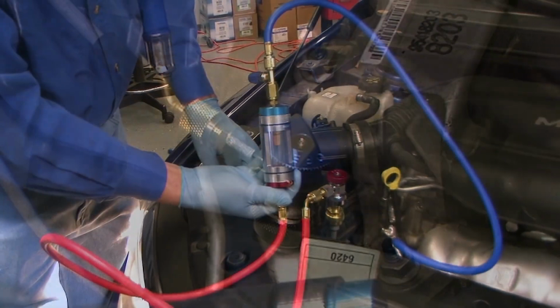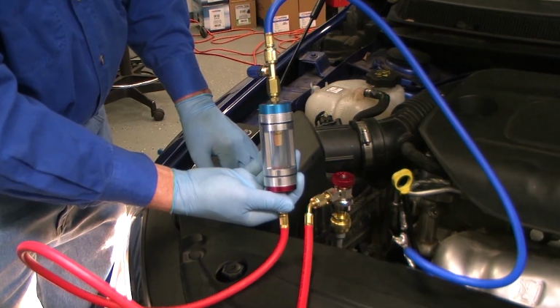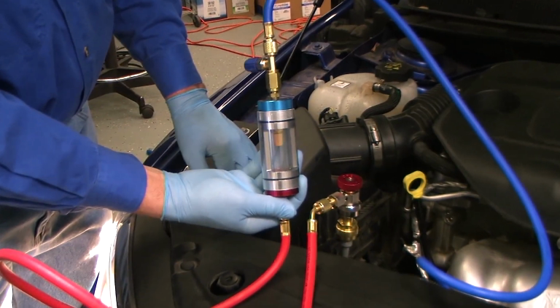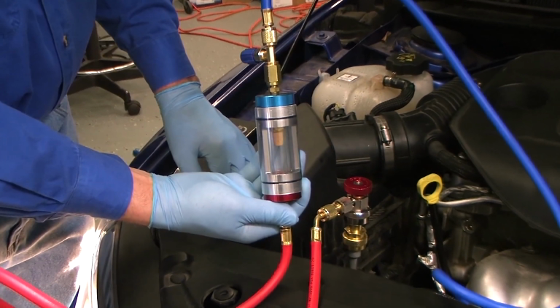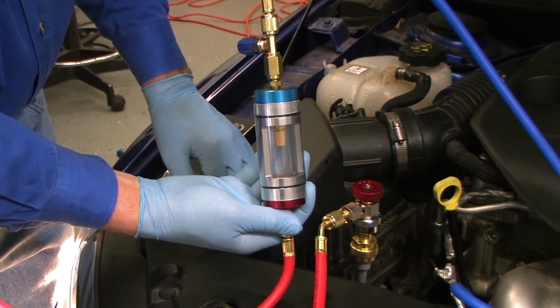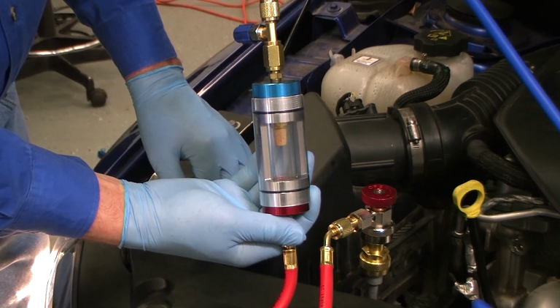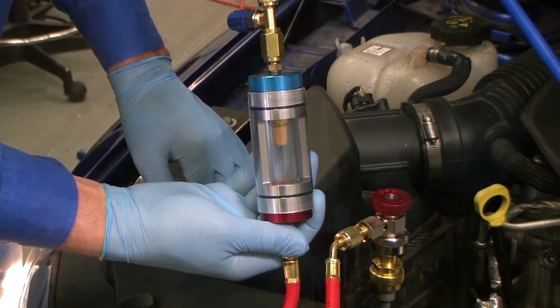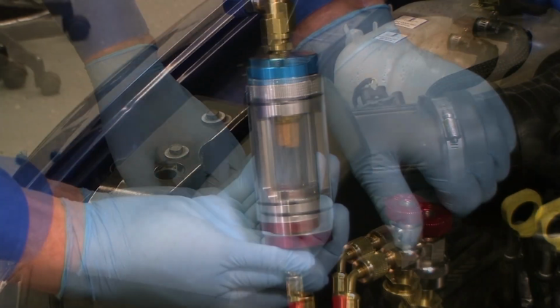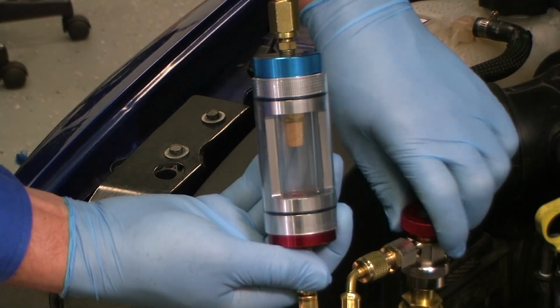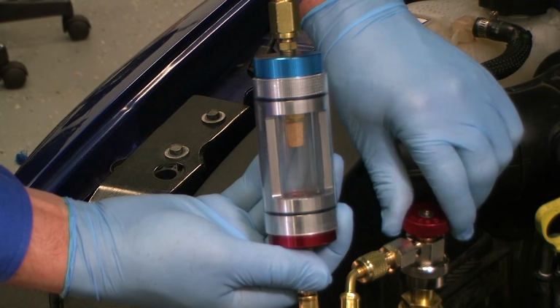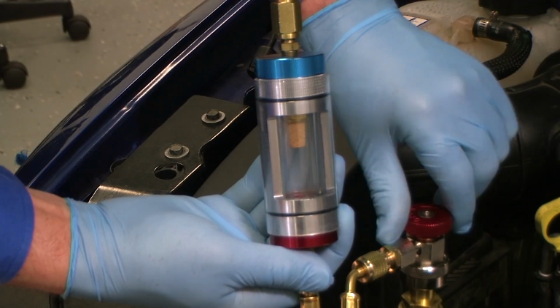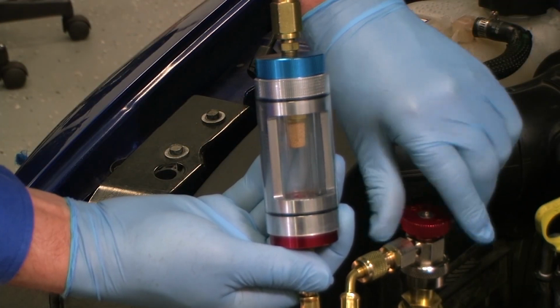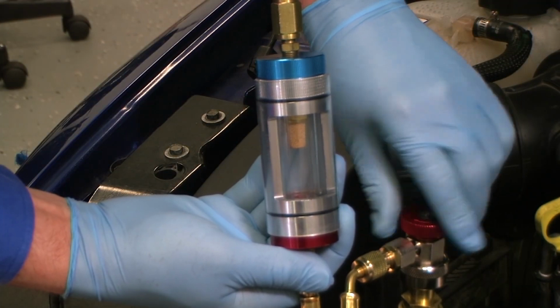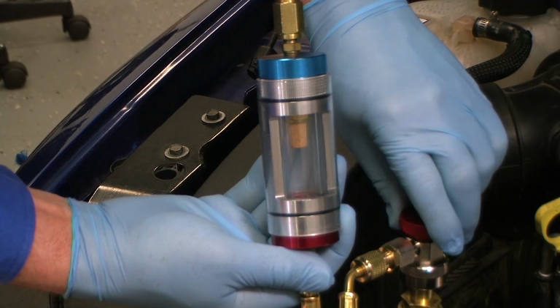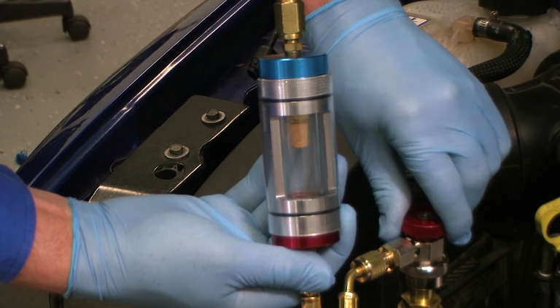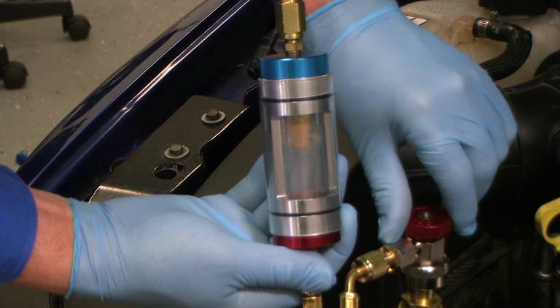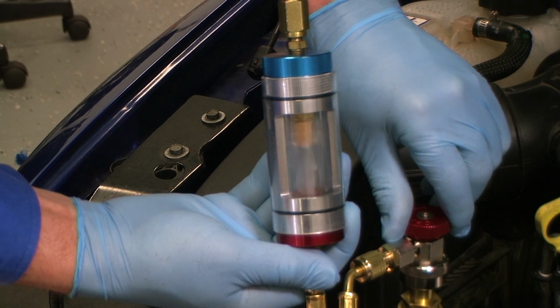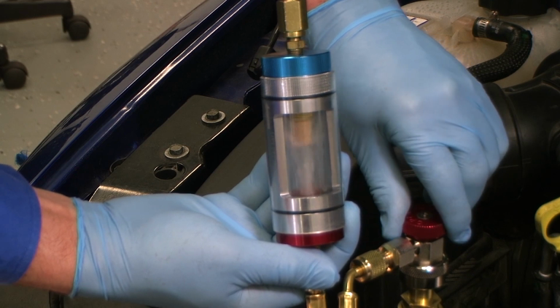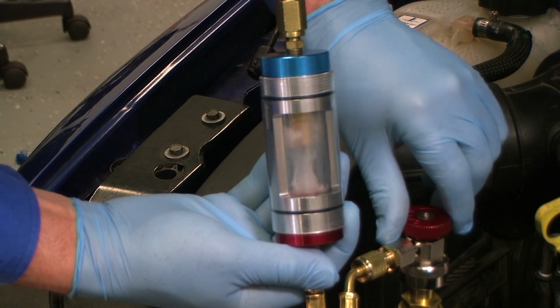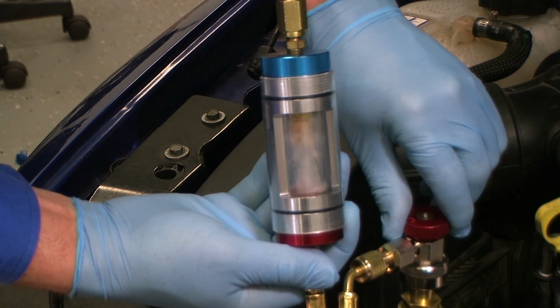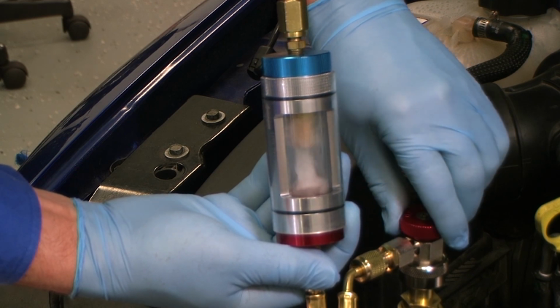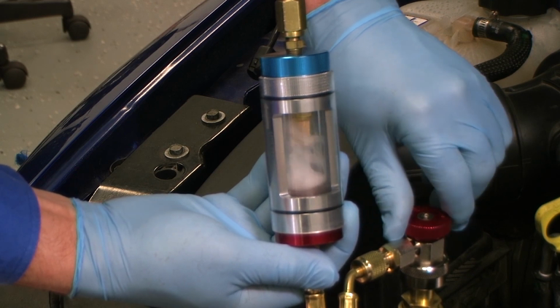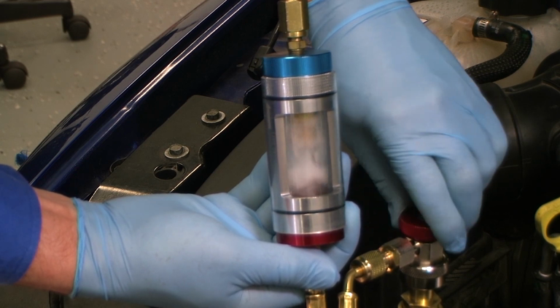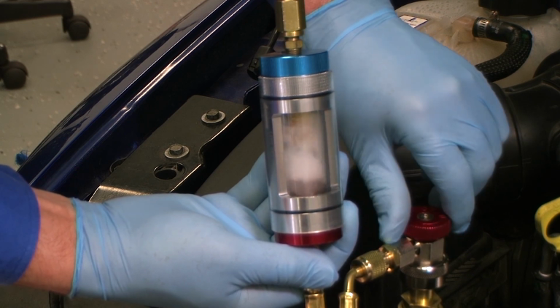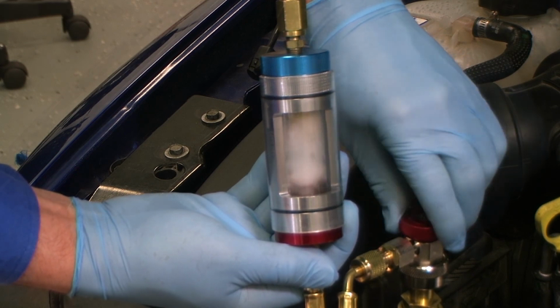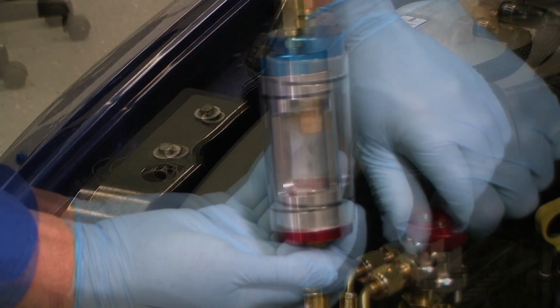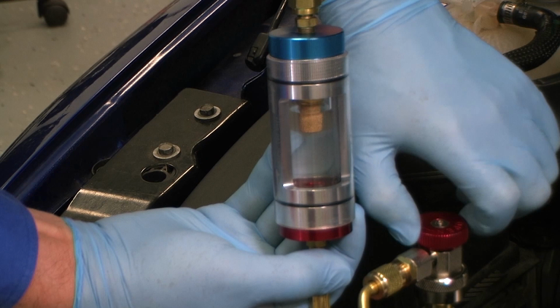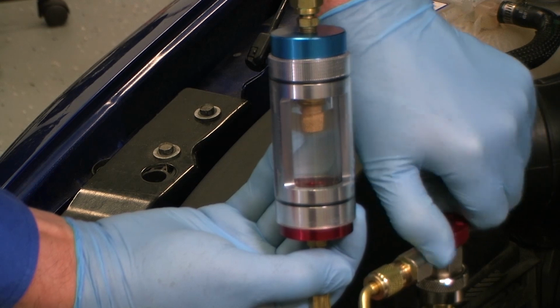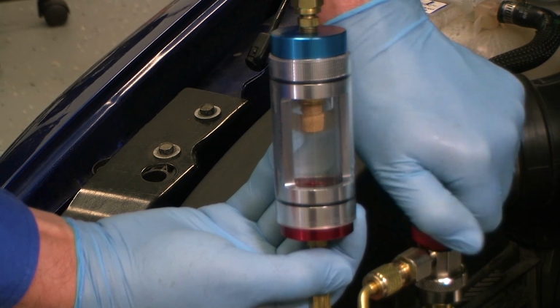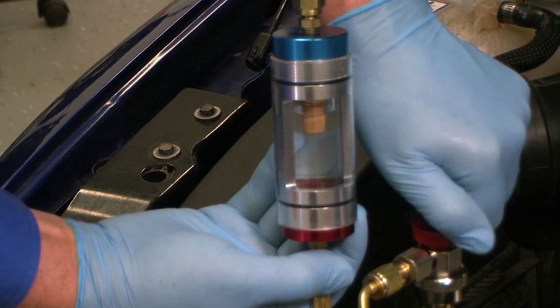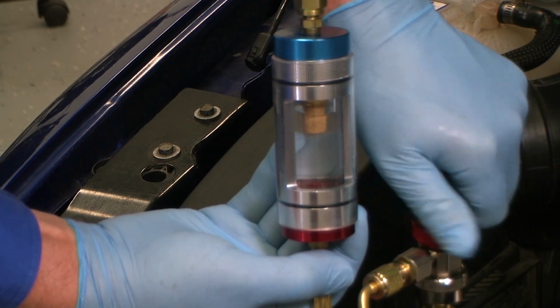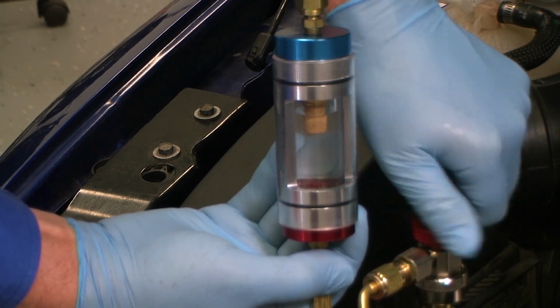Holding the tool upright with the blue cap toward the top, gradually open the high side service coupling. Liquid refrigerant will enter the sight glass from the bottom. Do not completely fill the glass. Now close both the high and low side service couplings.